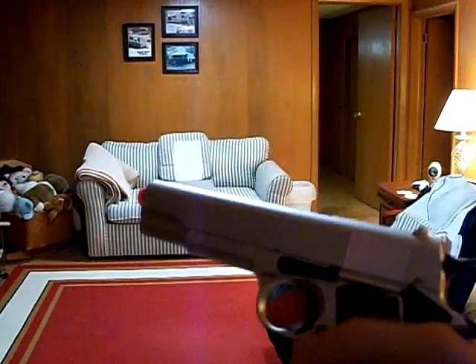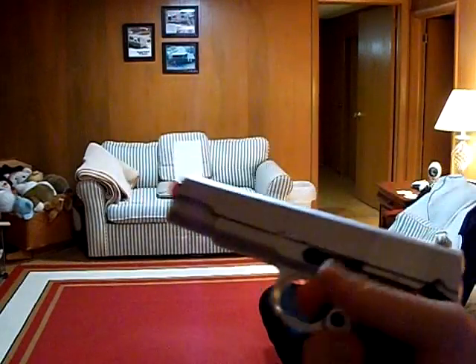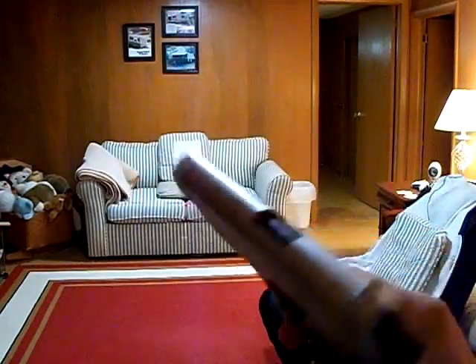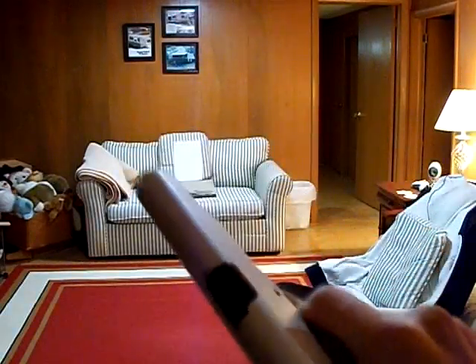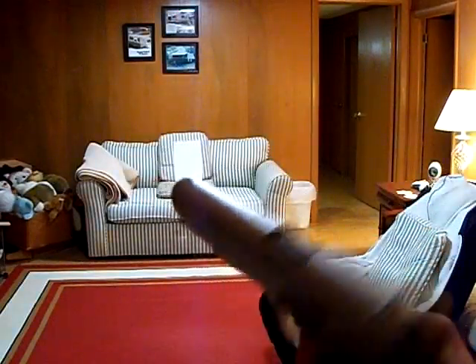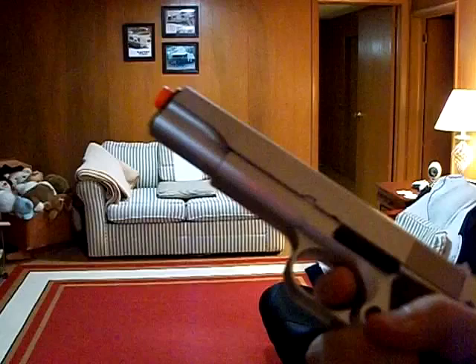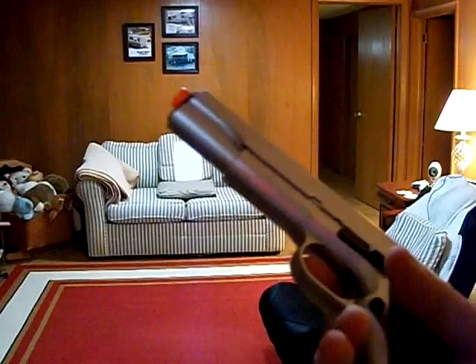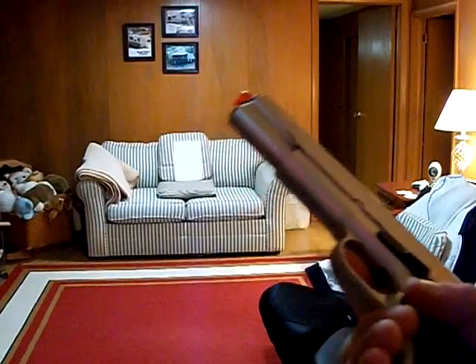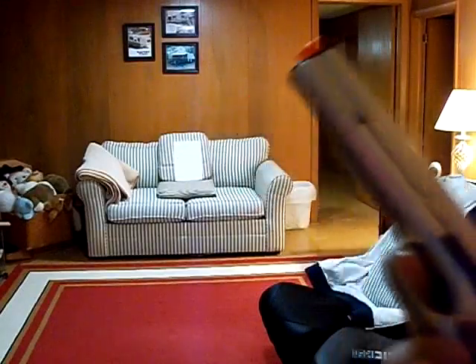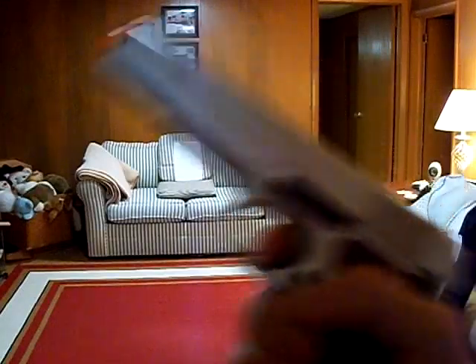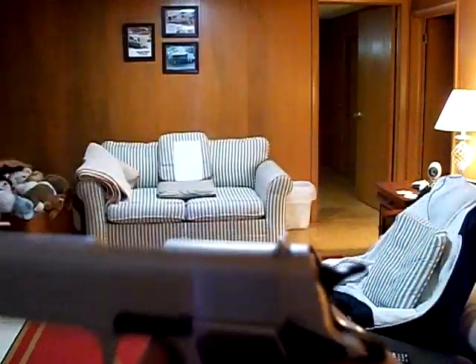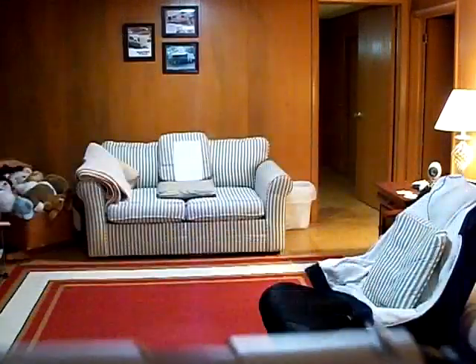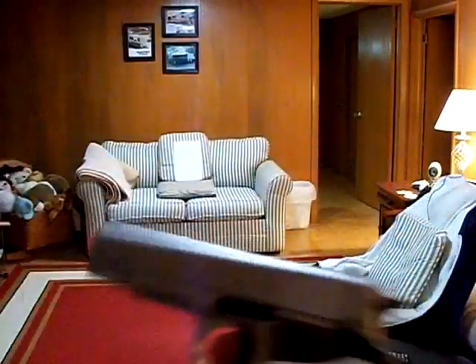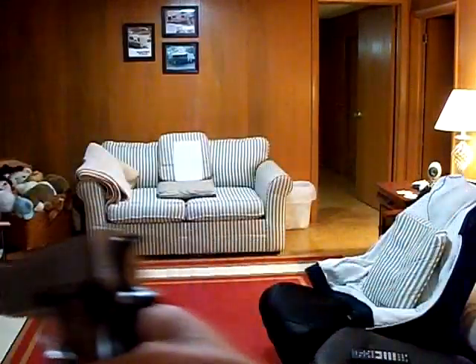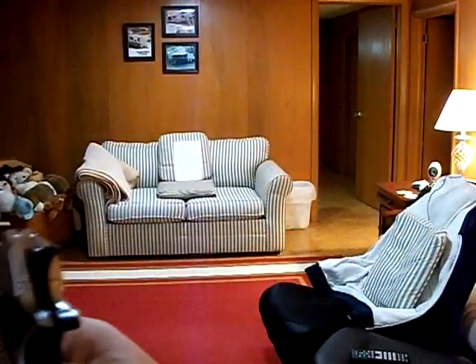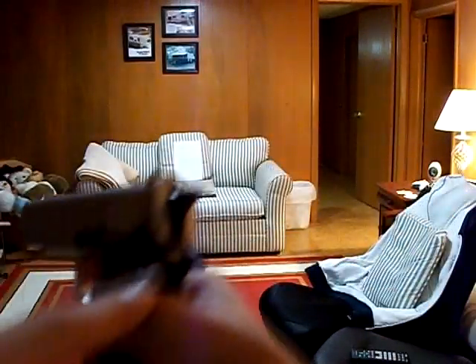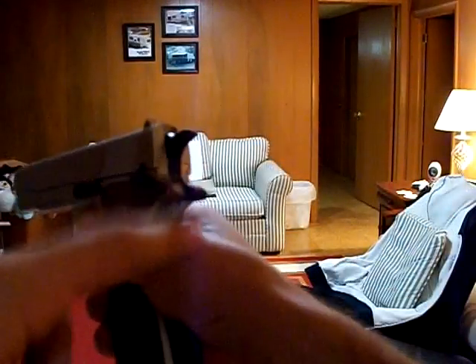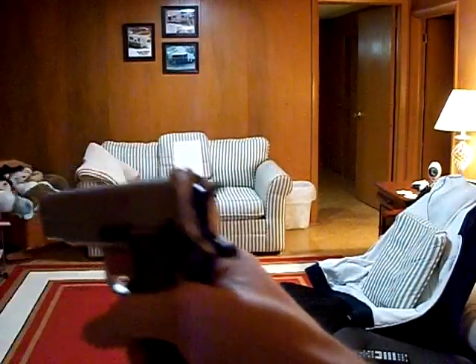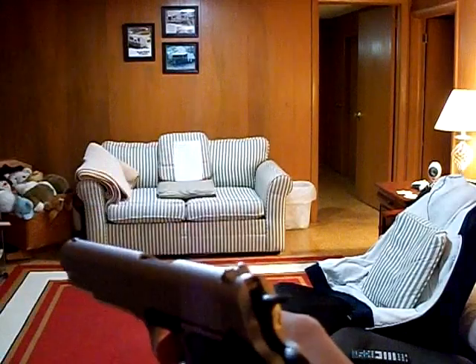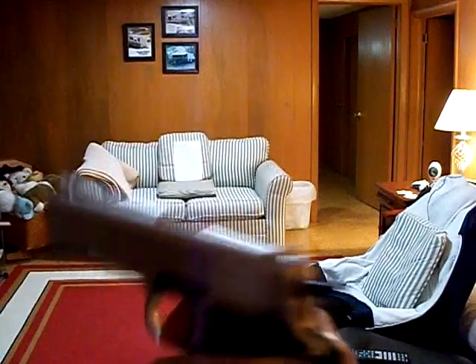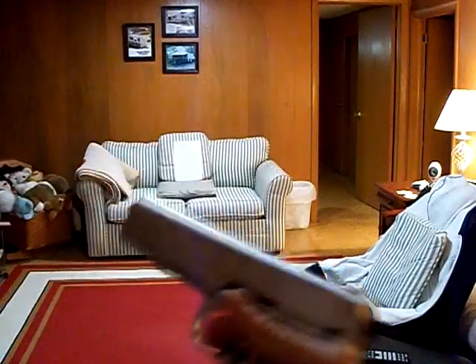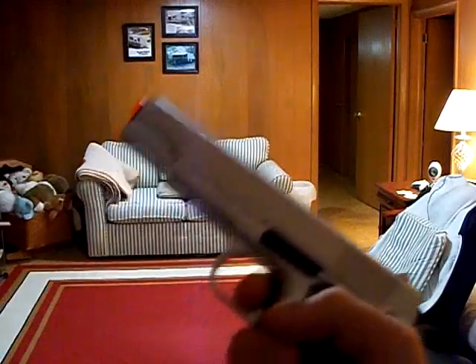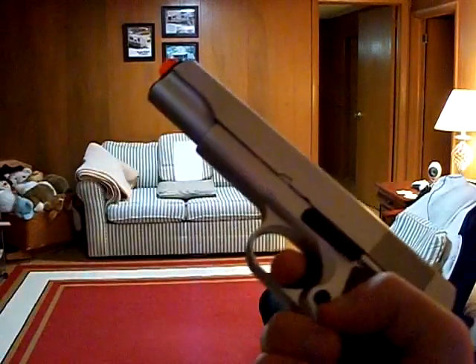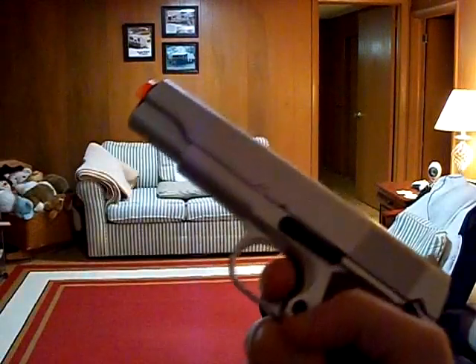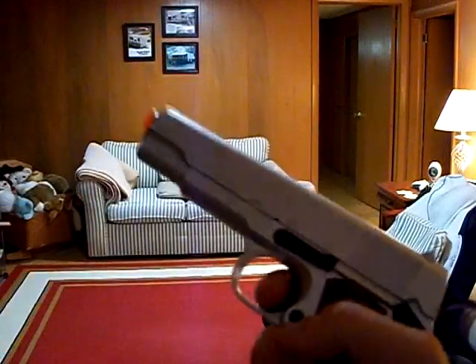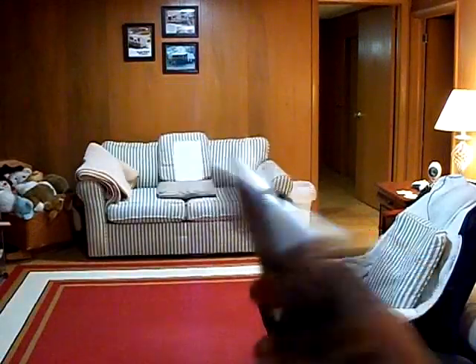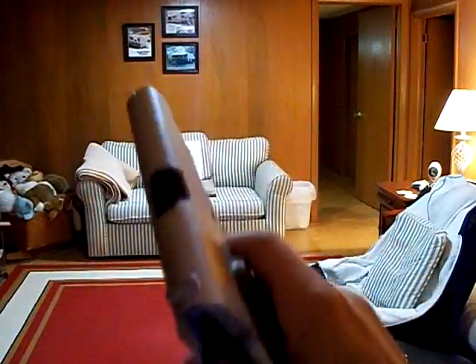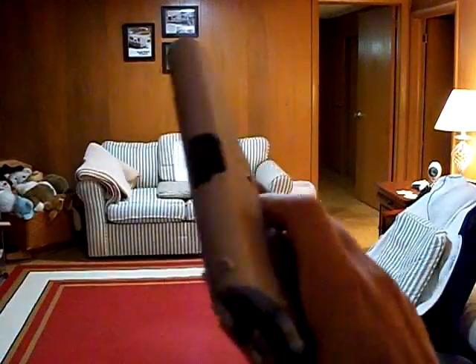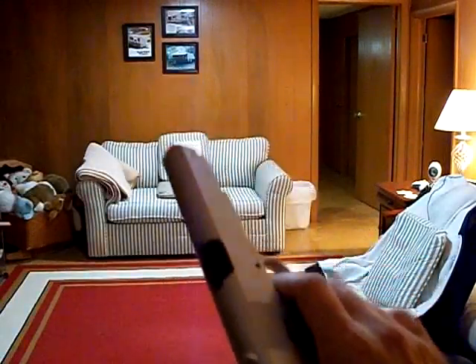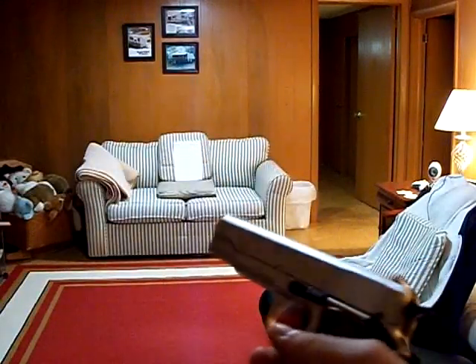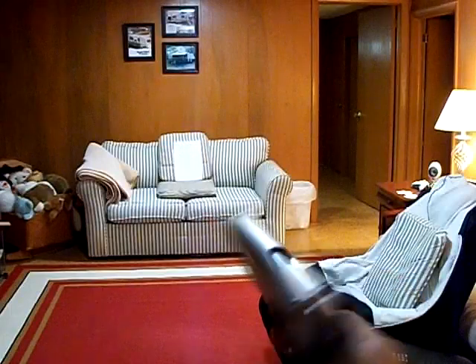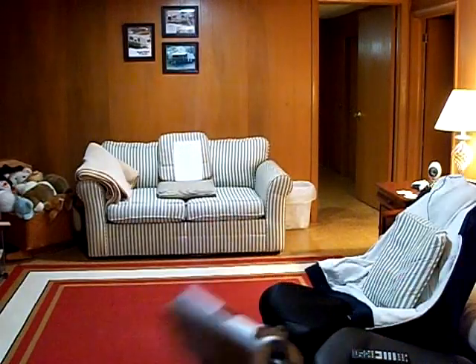I like it — the grip feels really good. But after cocking it back quite a while, you'll probably get some soreness right in the palm of your hand. I'd recommend keep switching off between hands.